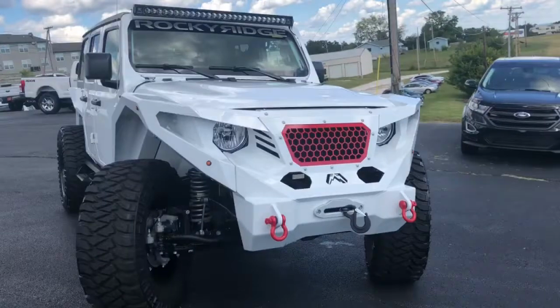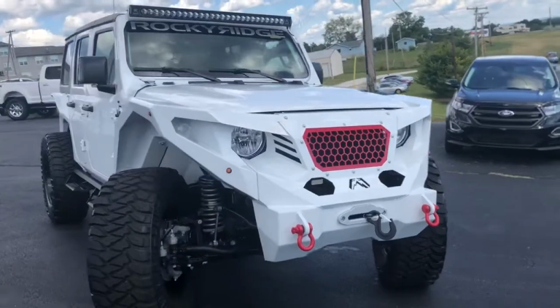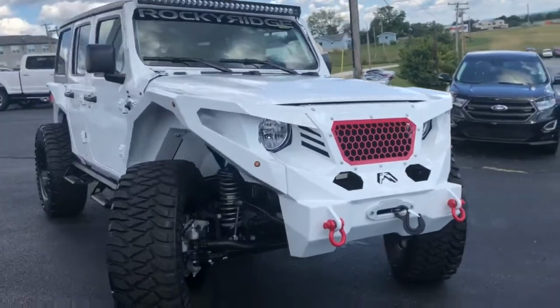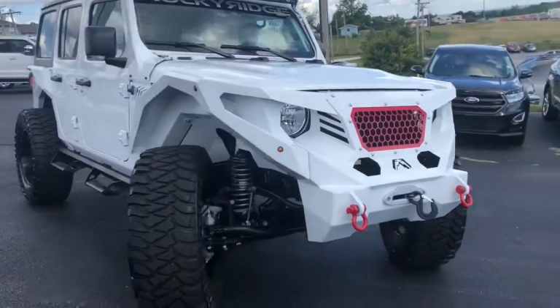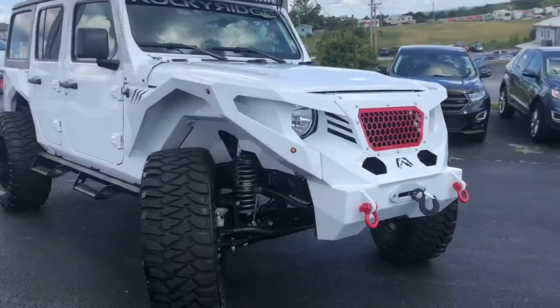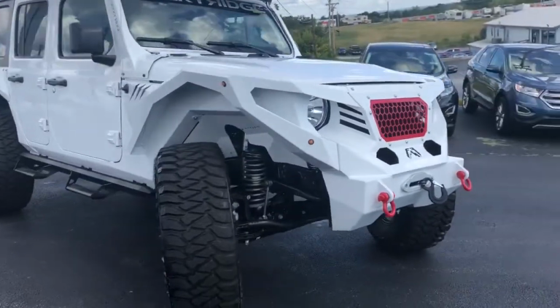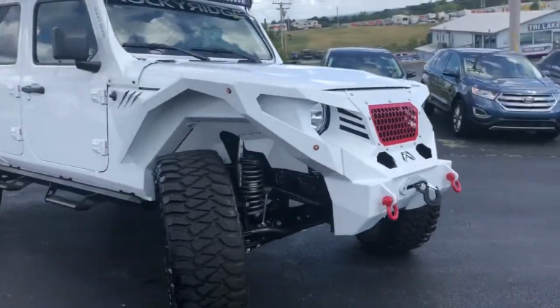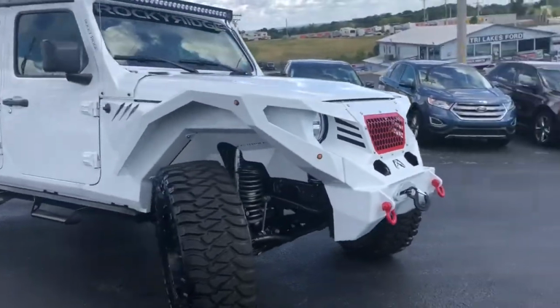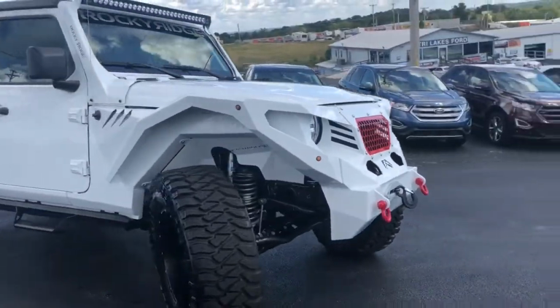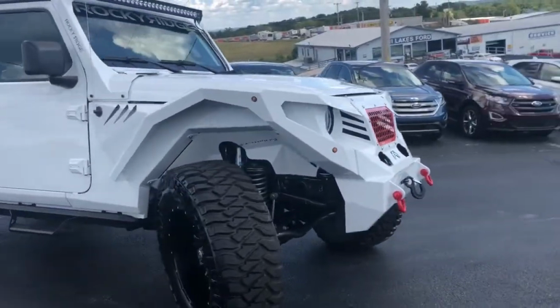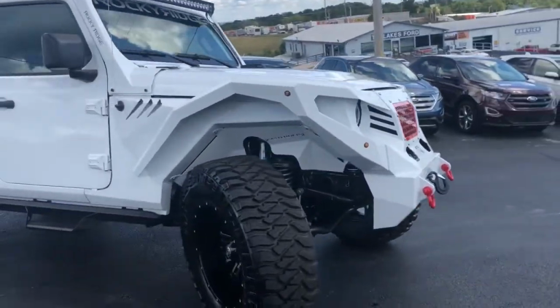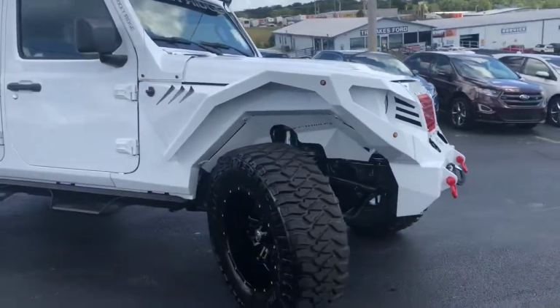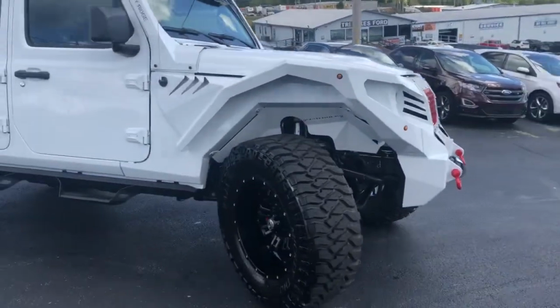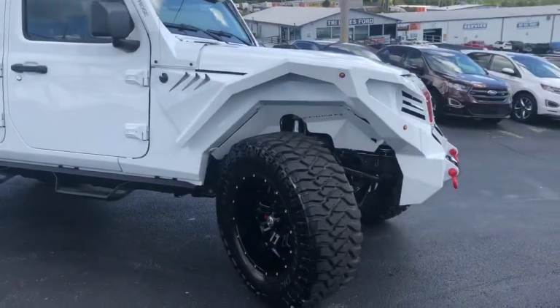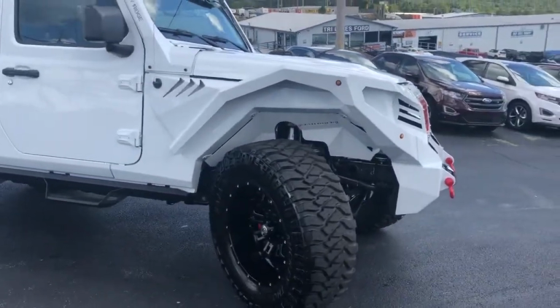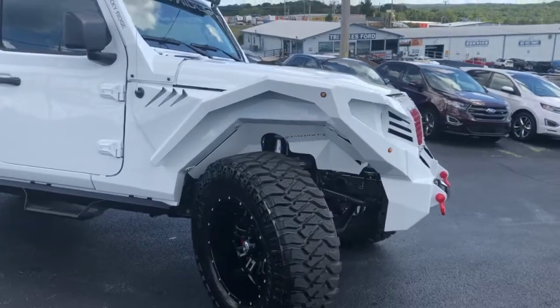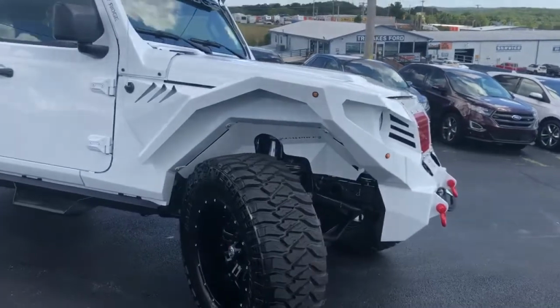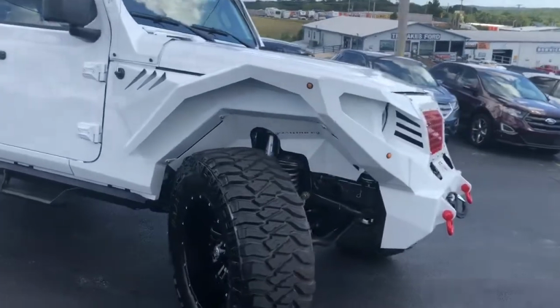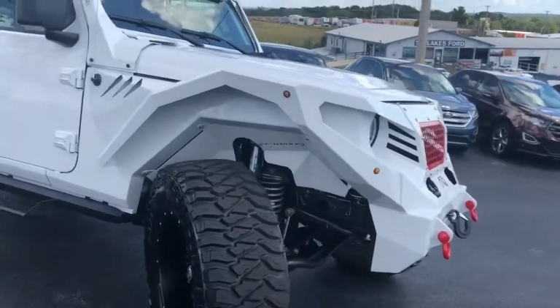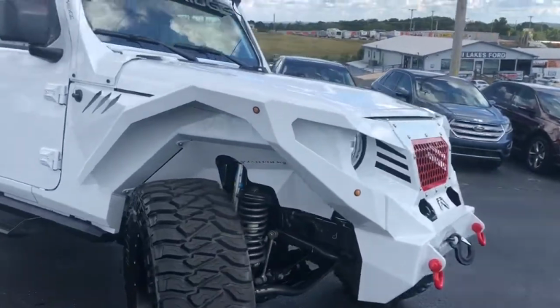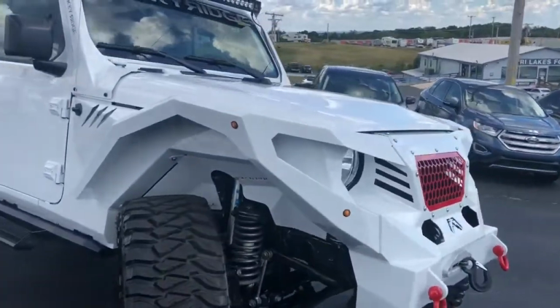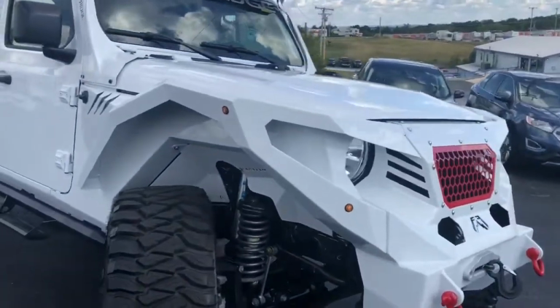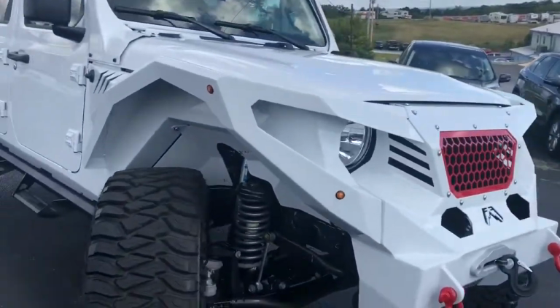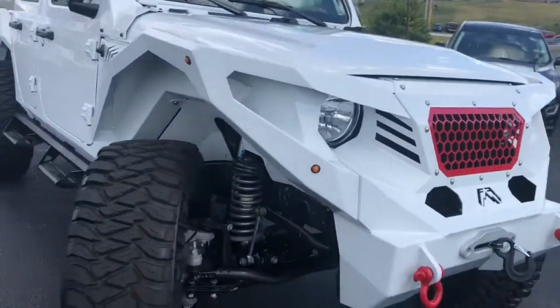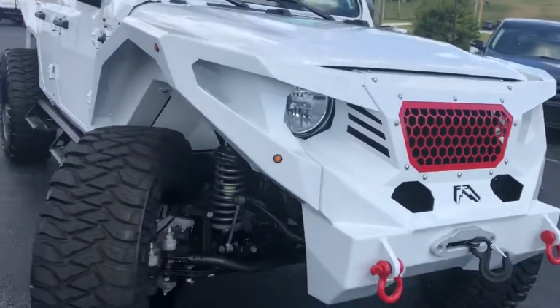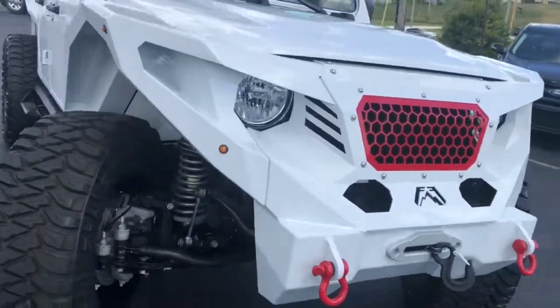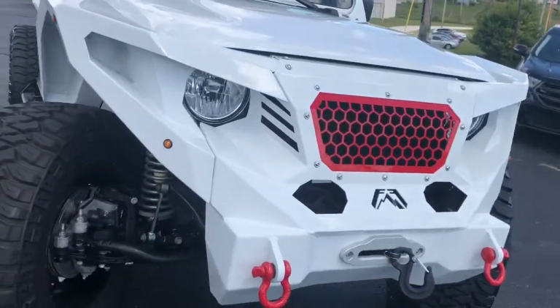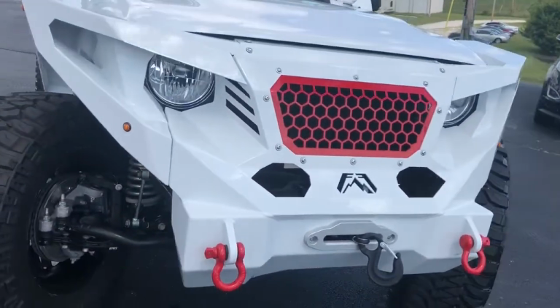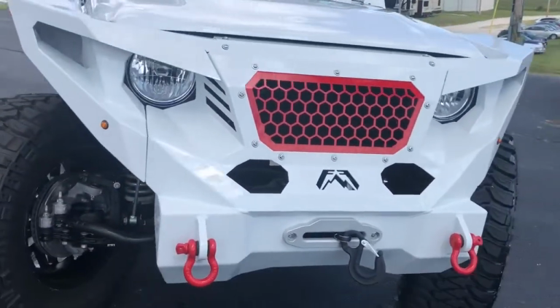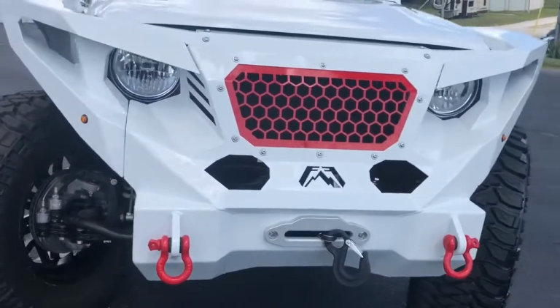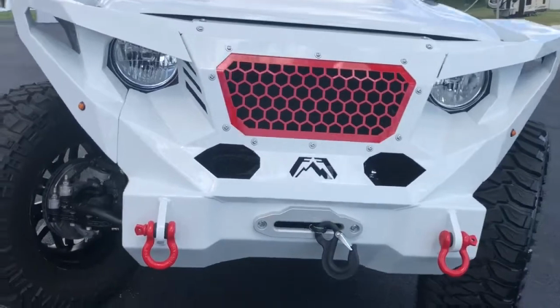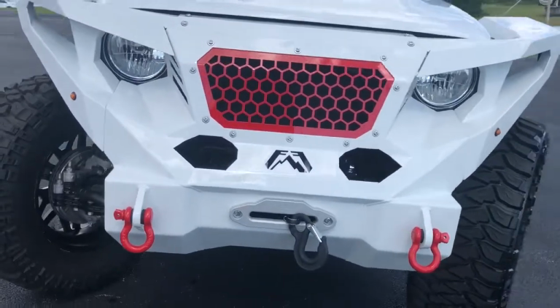It's got 37 inch Mickey Thompson tires, 3 inch lift, 20 inch wheels, and of course it has the custom front end with winch.